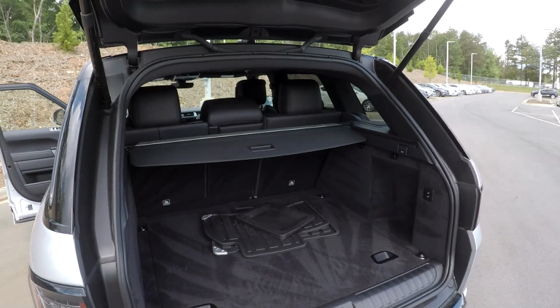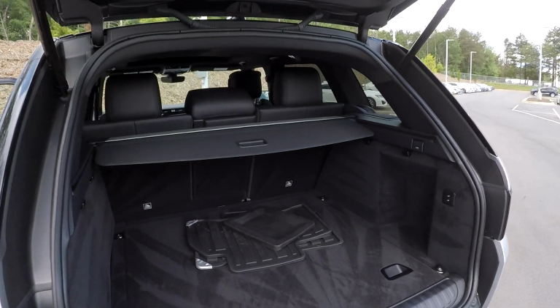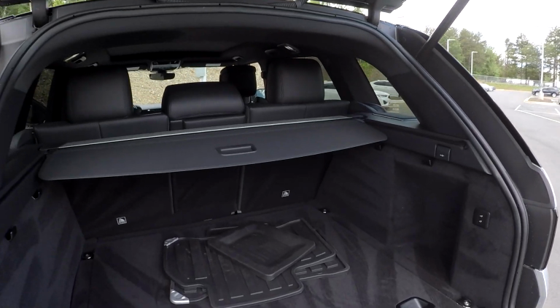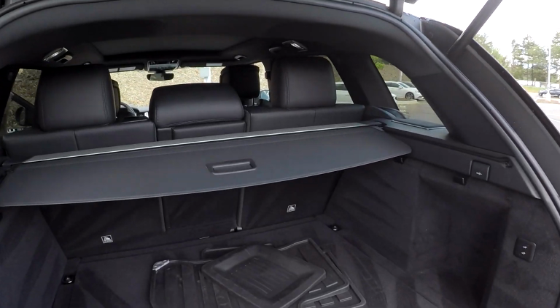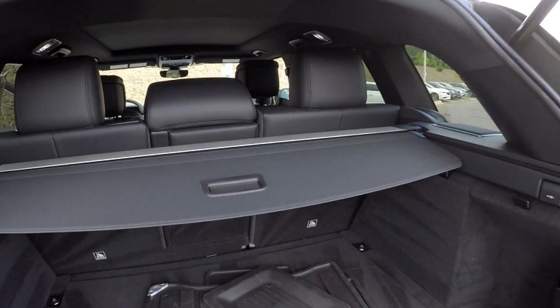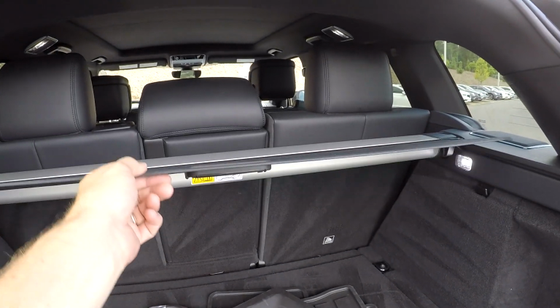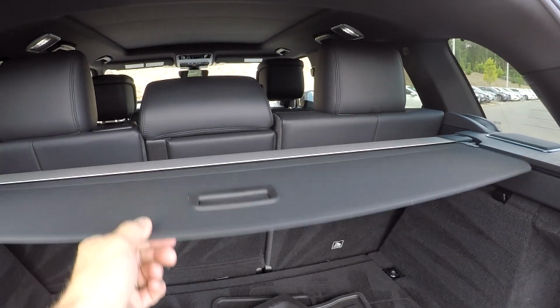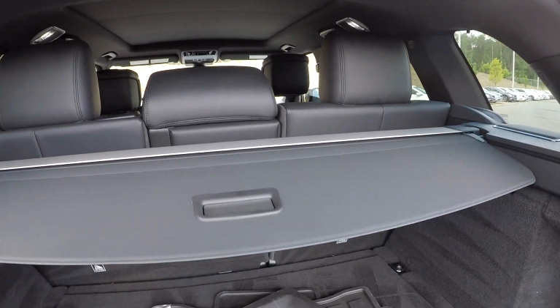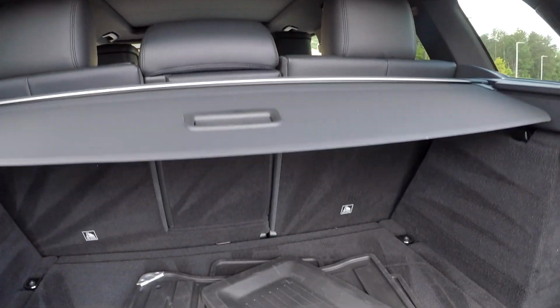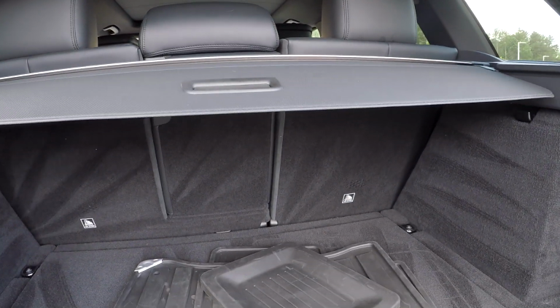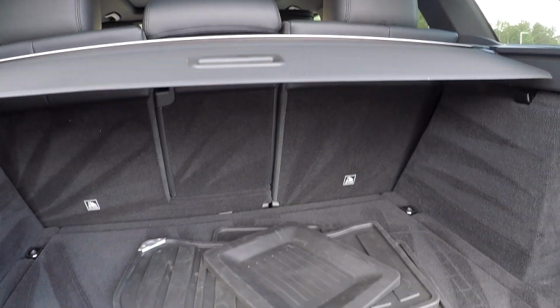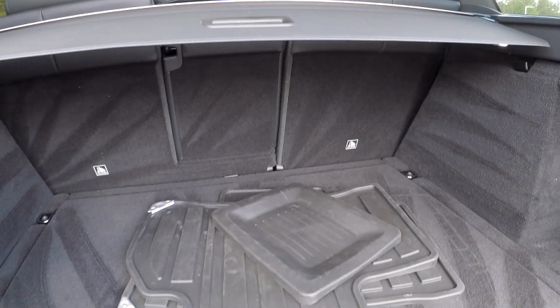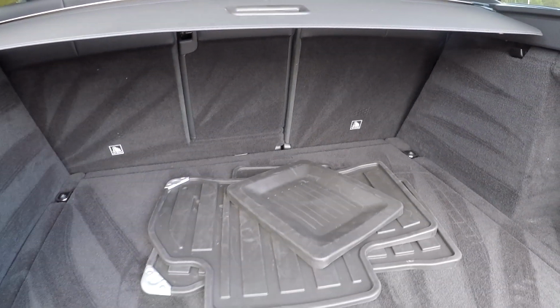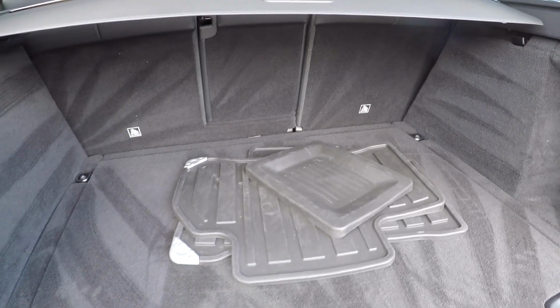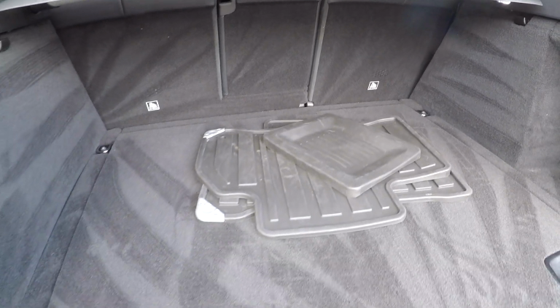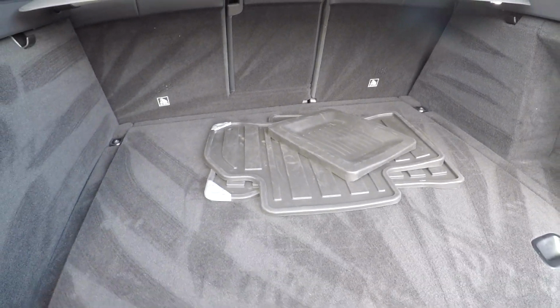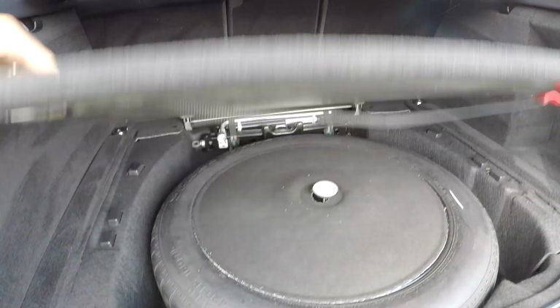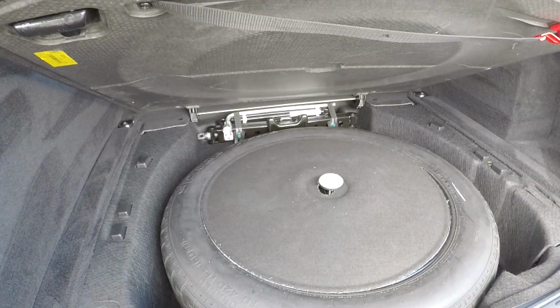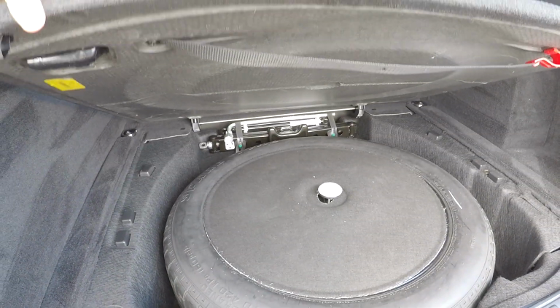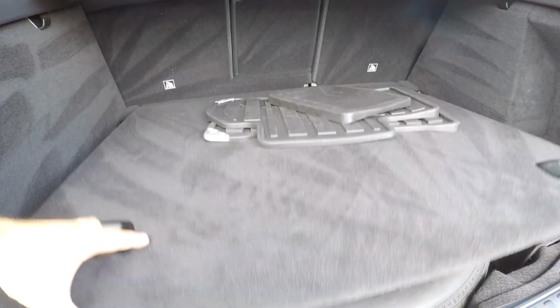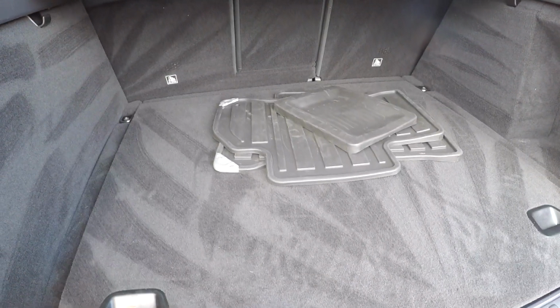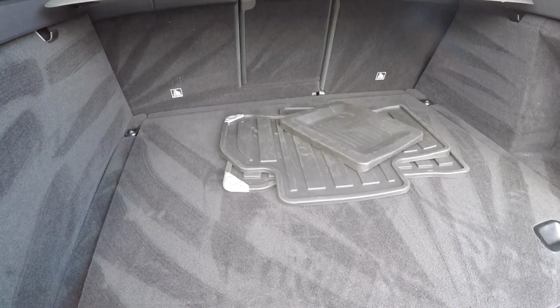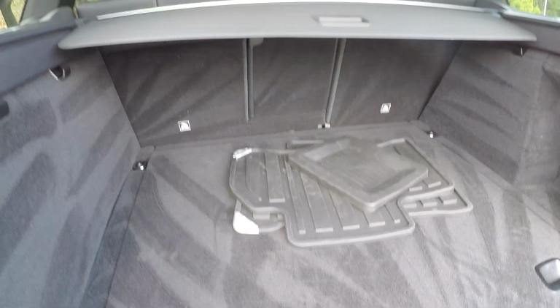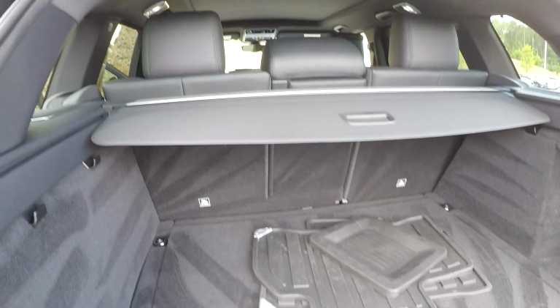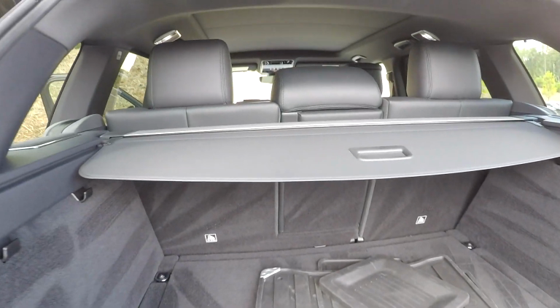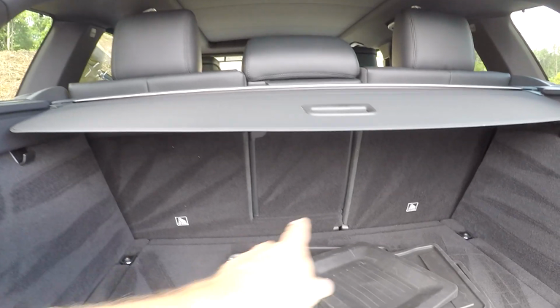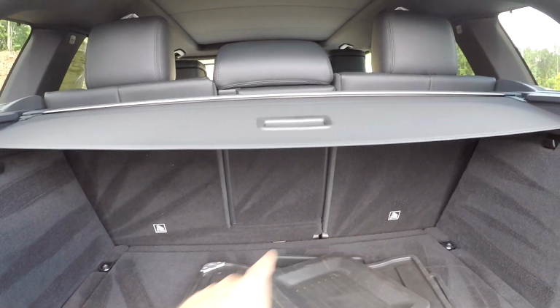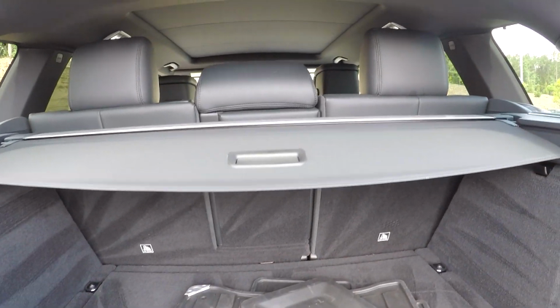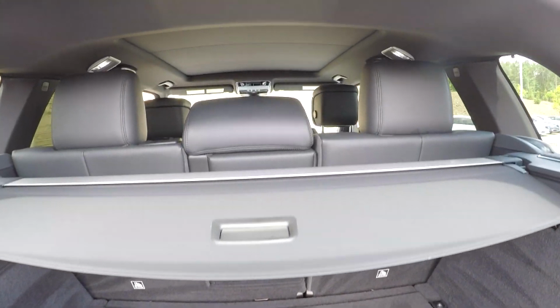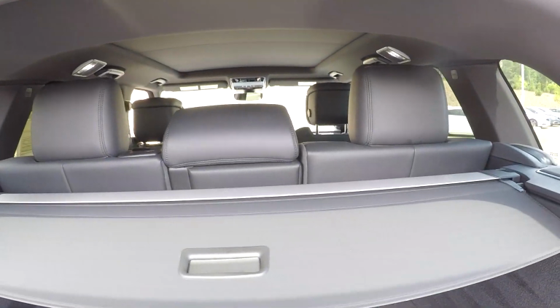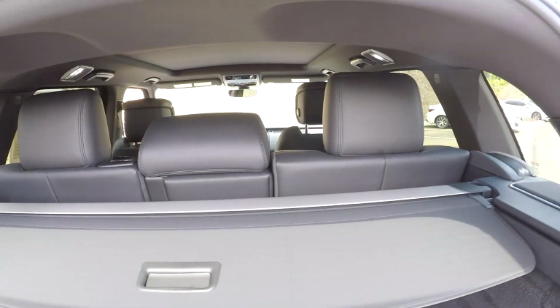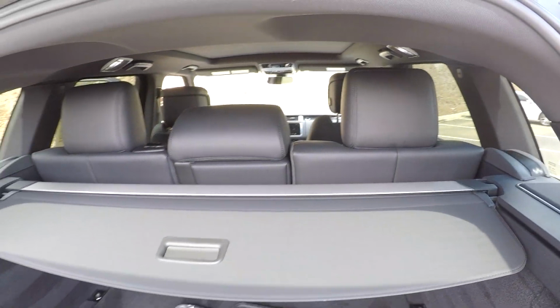Full power liftgate at the rear hatch, with a privacy cover. All of your original all-weather mats have been included. You do have a spare tire just under the floor, and of course these rear seats can be laid down for full pass-through storage.